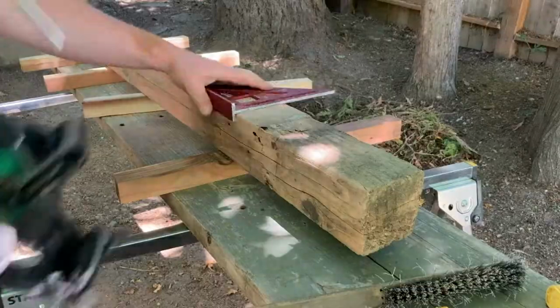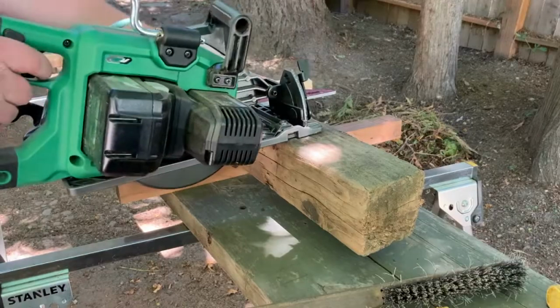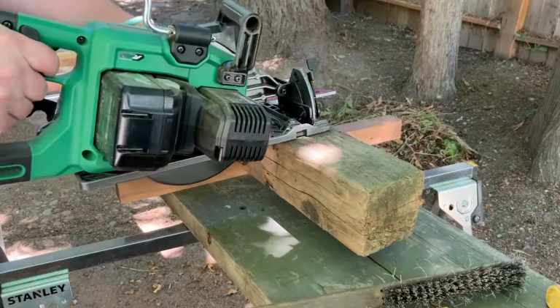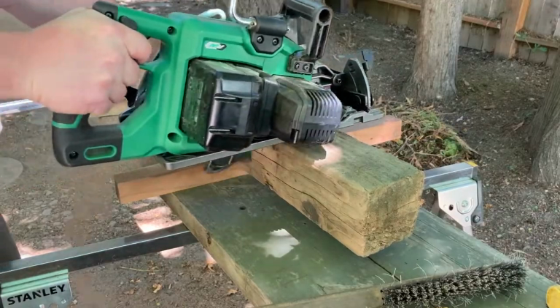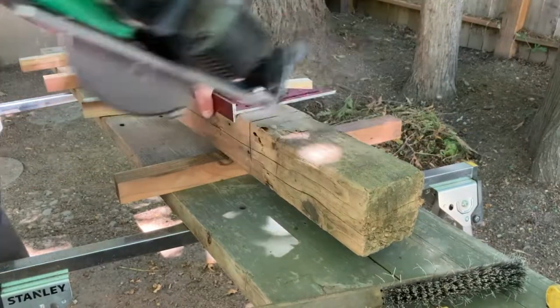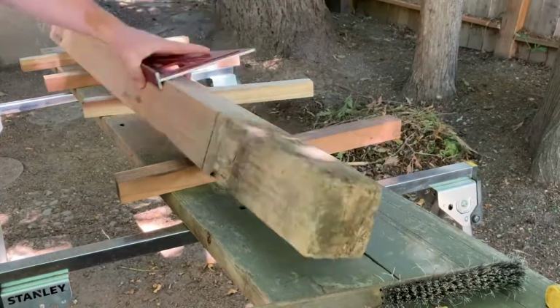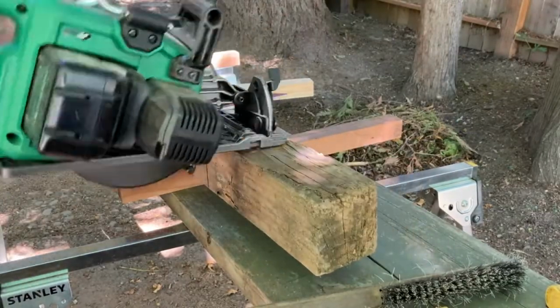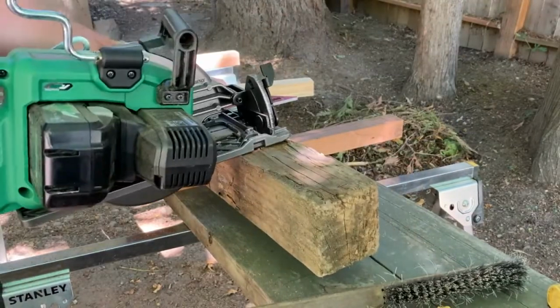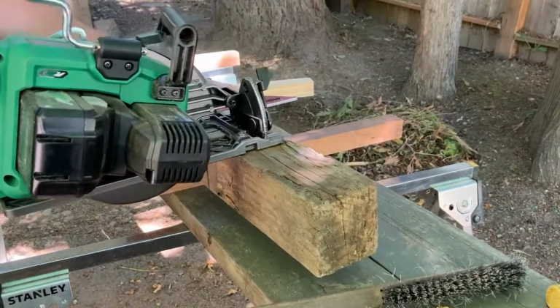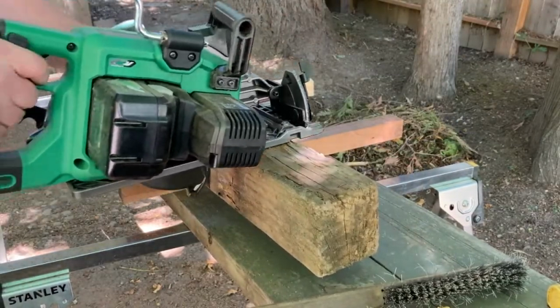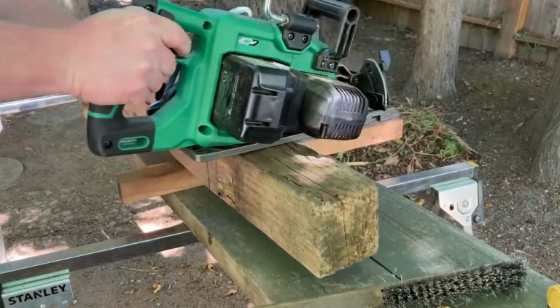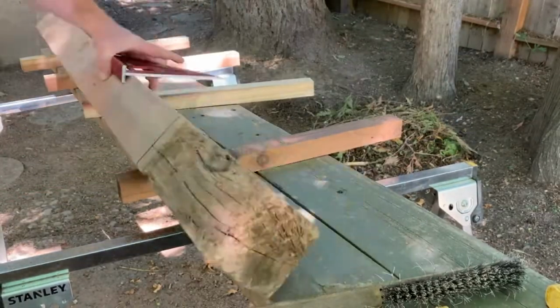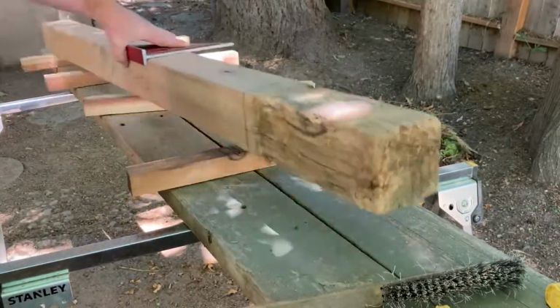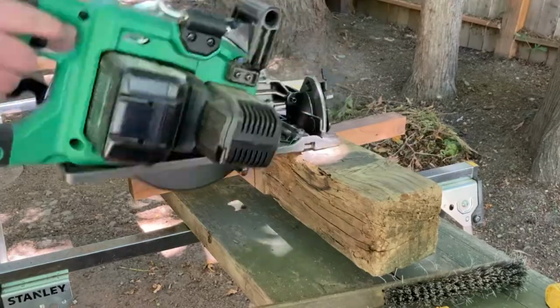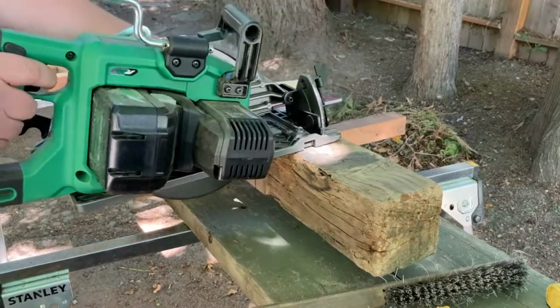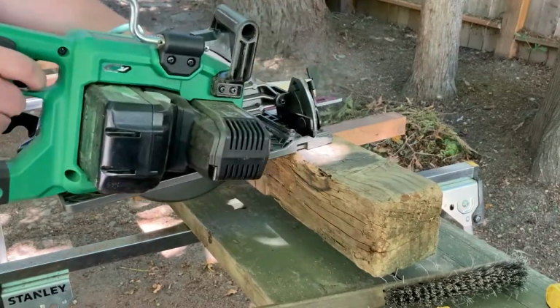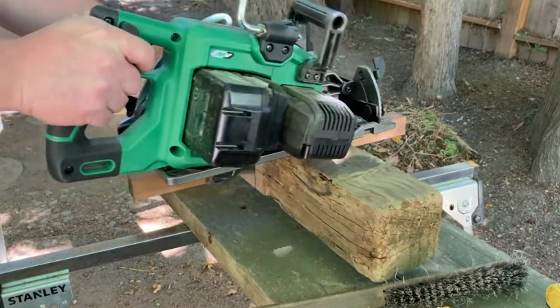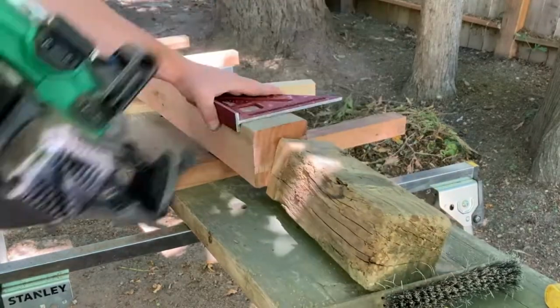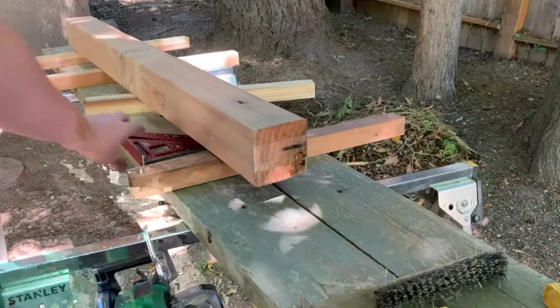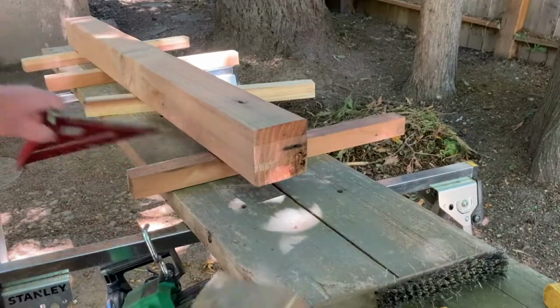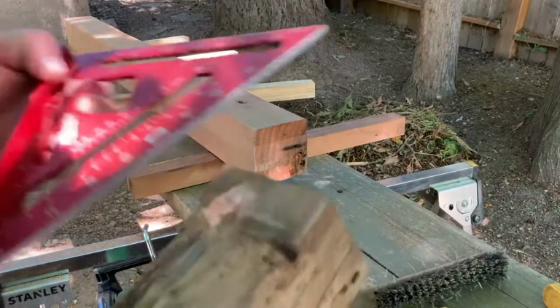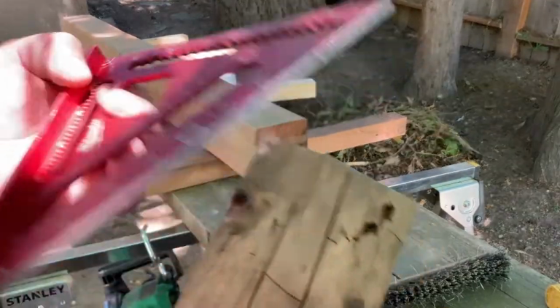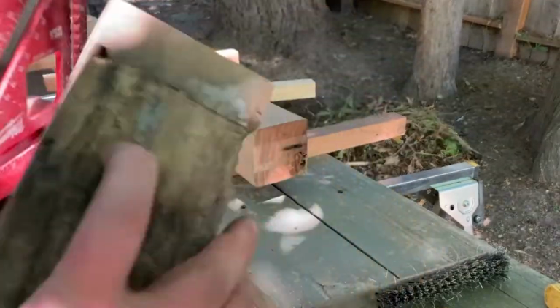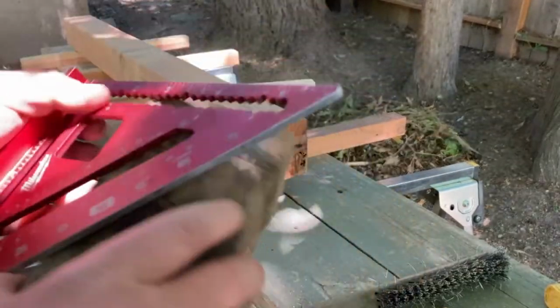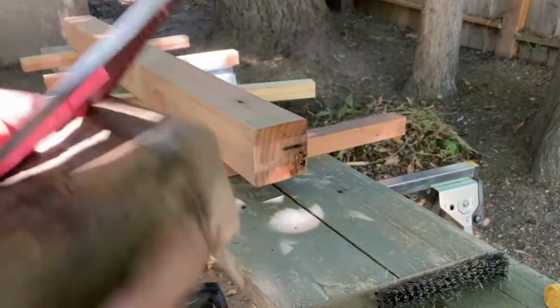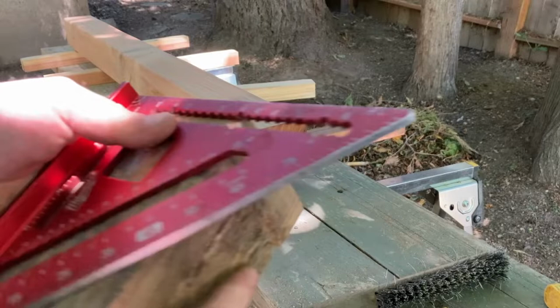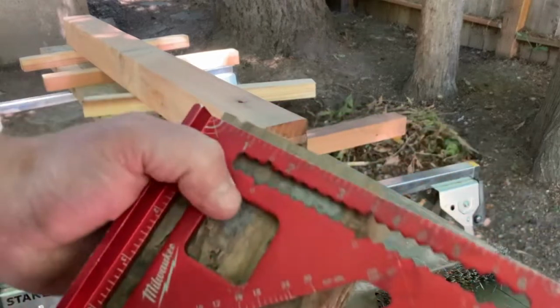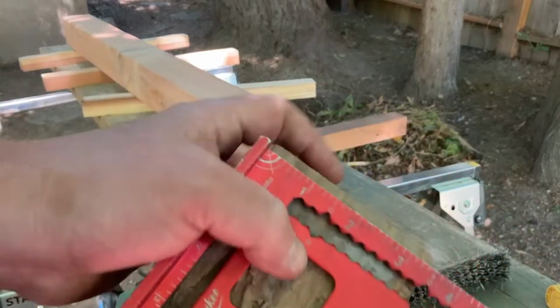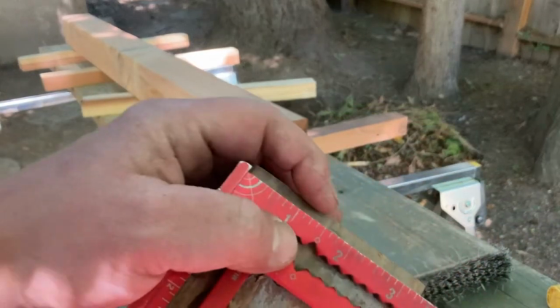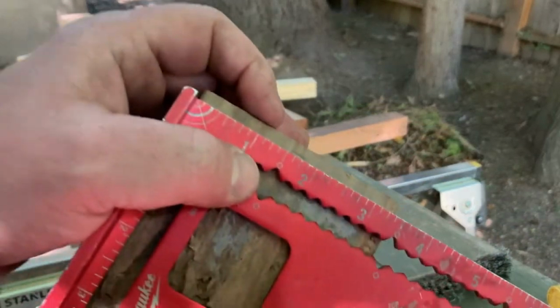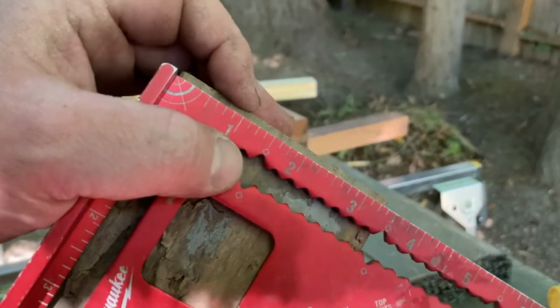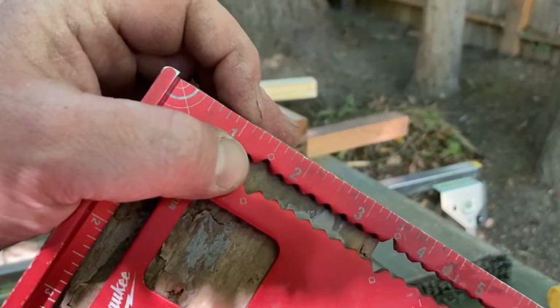I use my circular saw and my square to get a nice flush cut on my legs here. You can see how if you just butt the saw up against the square it'll give you a nice flush 90-degree cut right there.